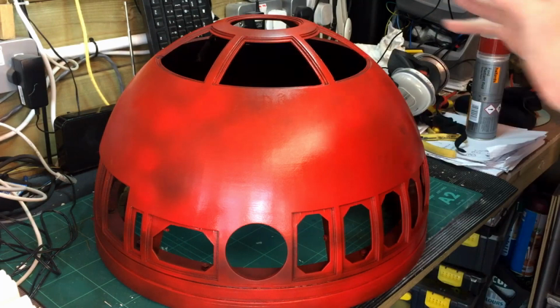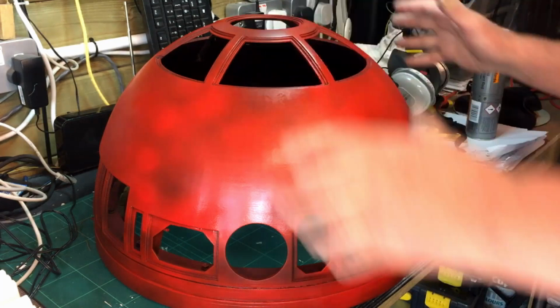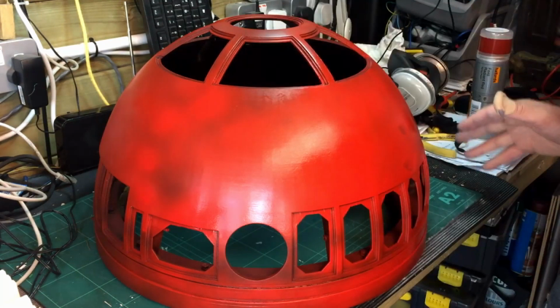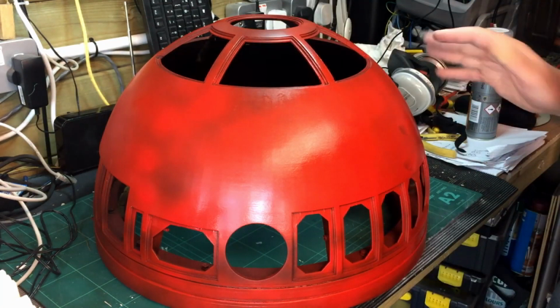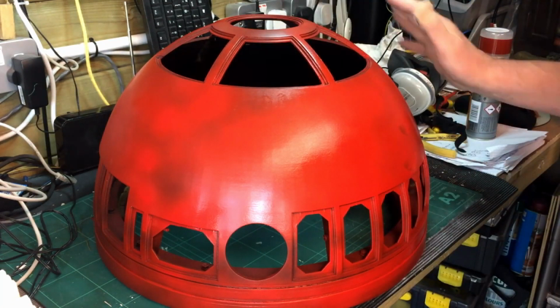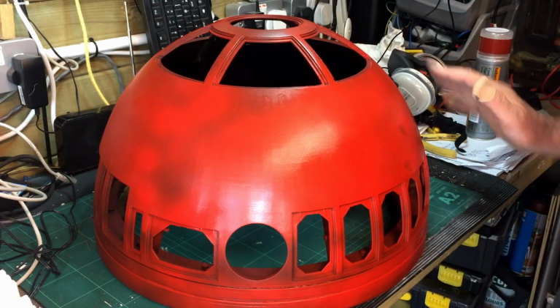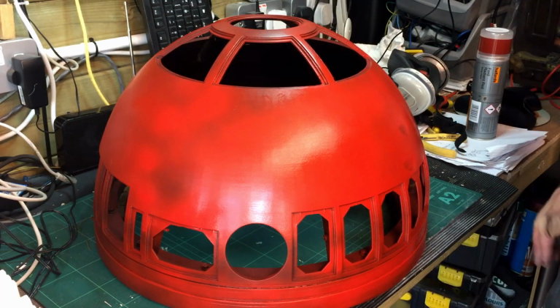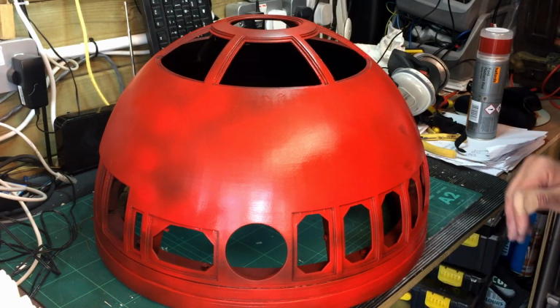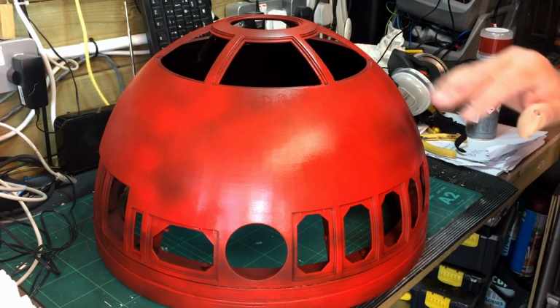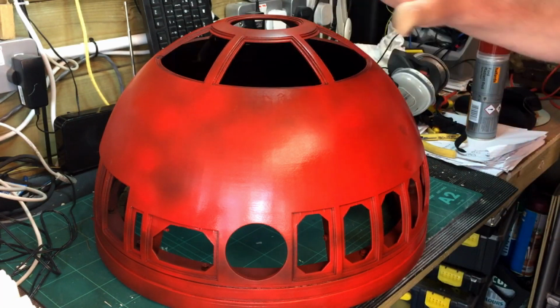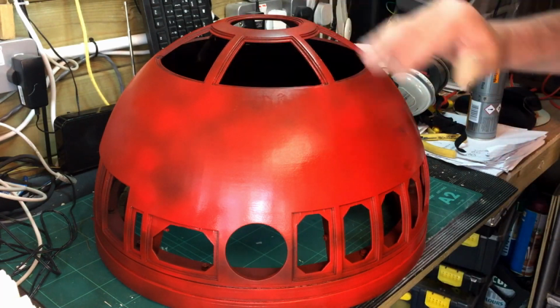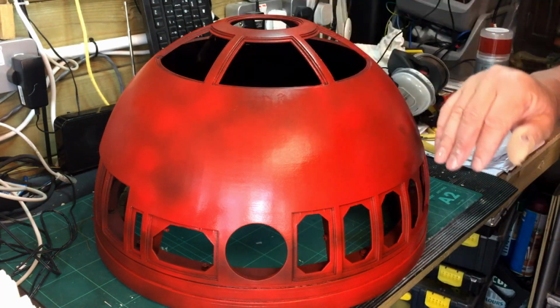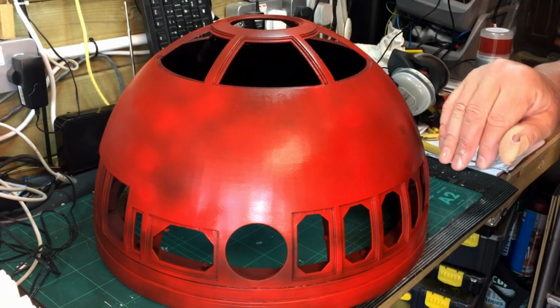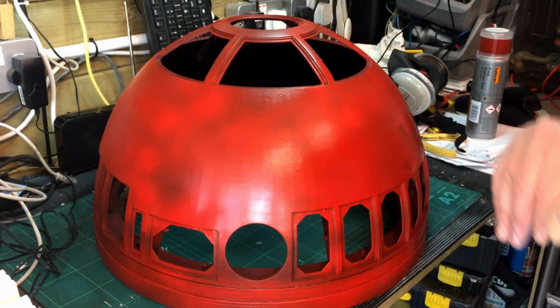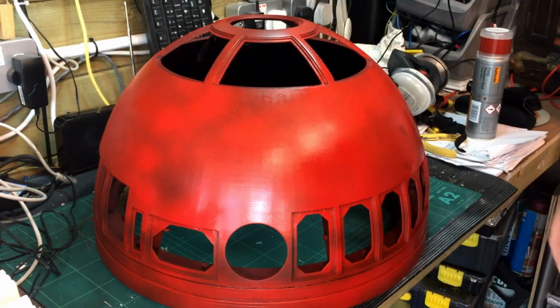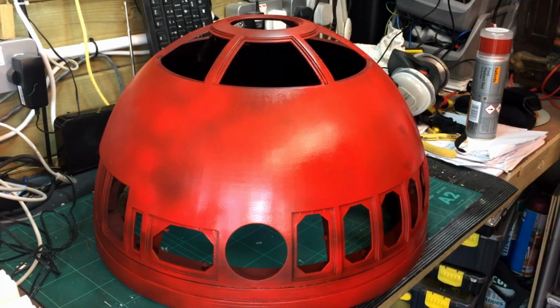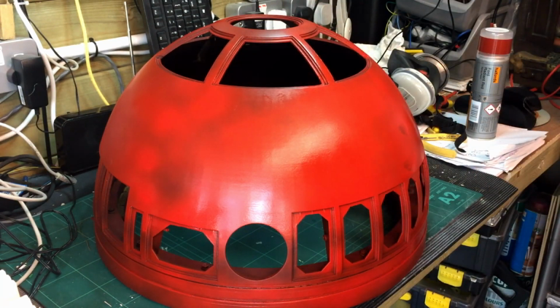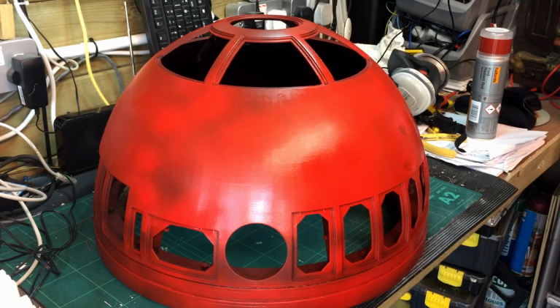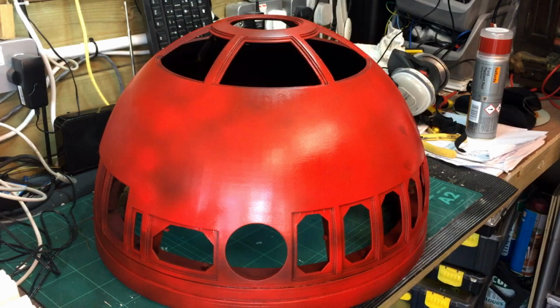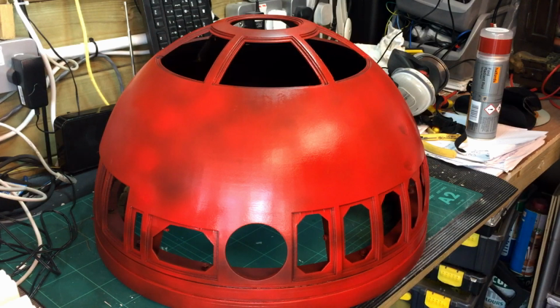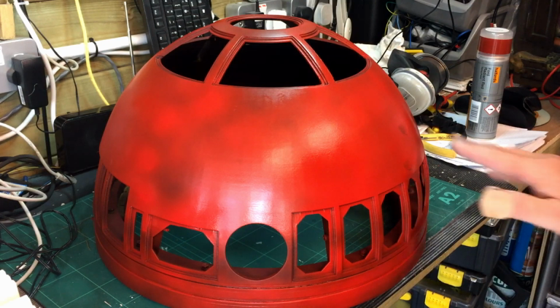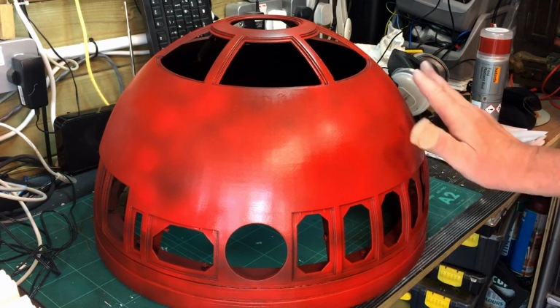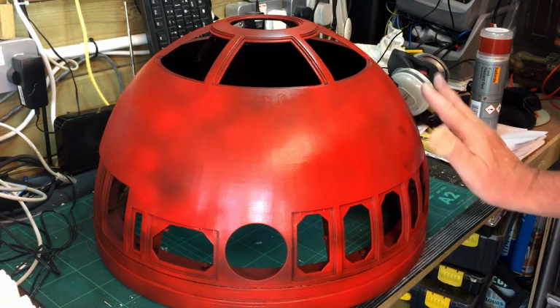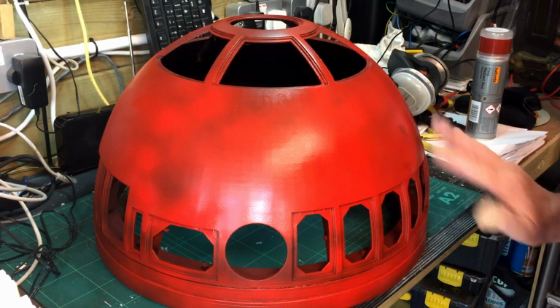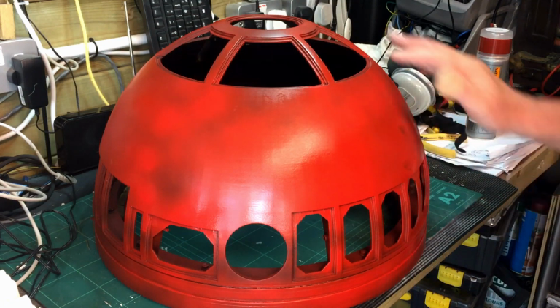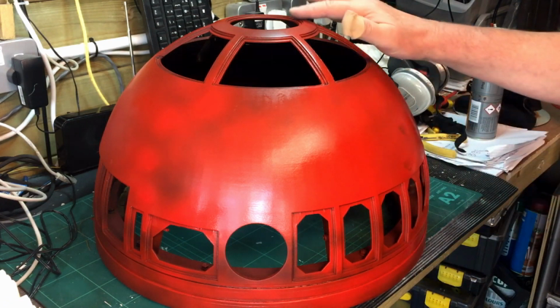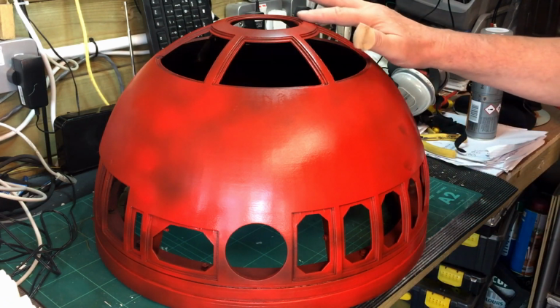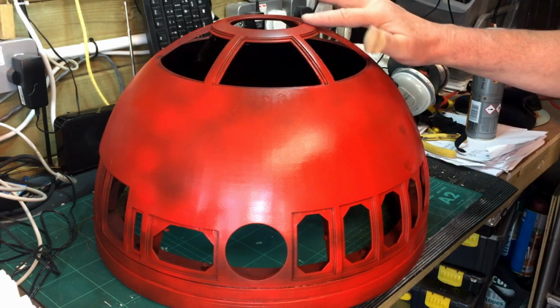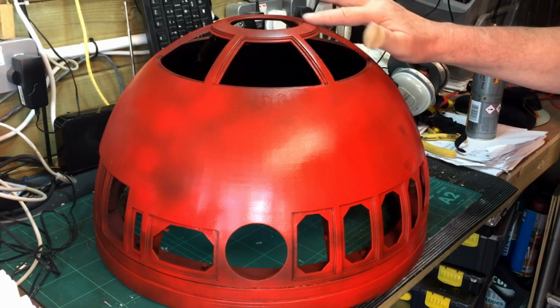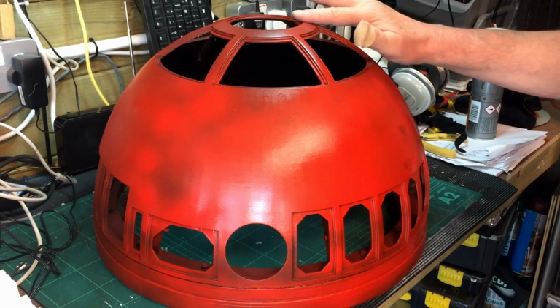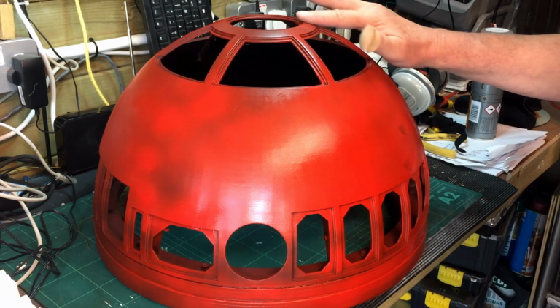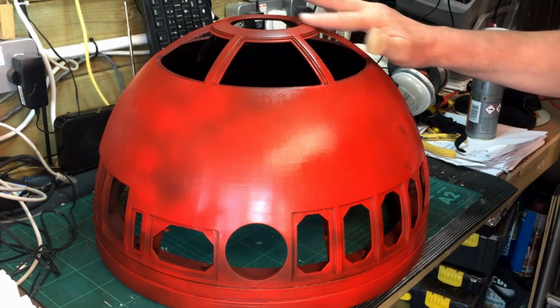I'm certainly going to put further coats on the dome — I'm not going to leave it like that. I'm going to sand that down and fill in a few bits and pieces.